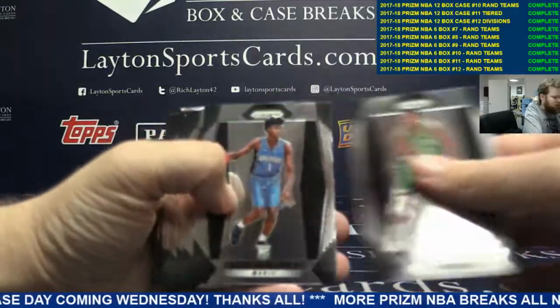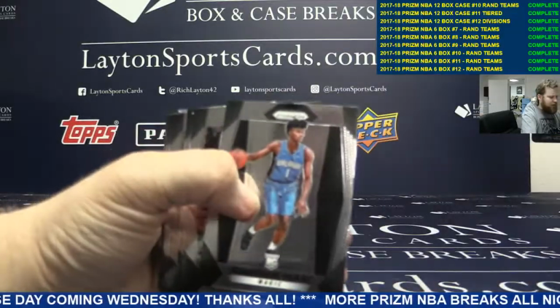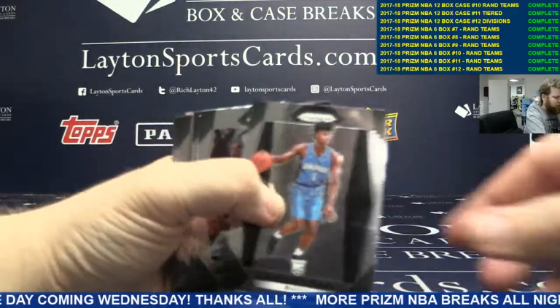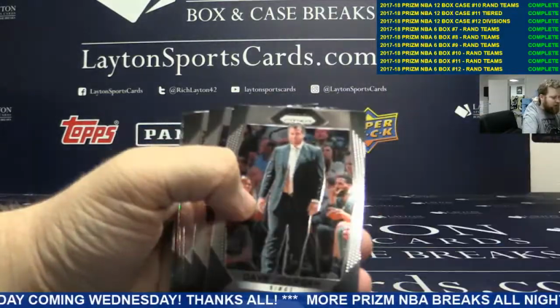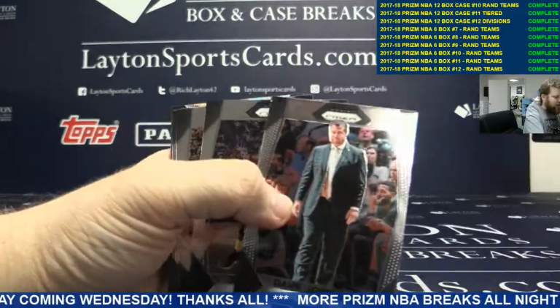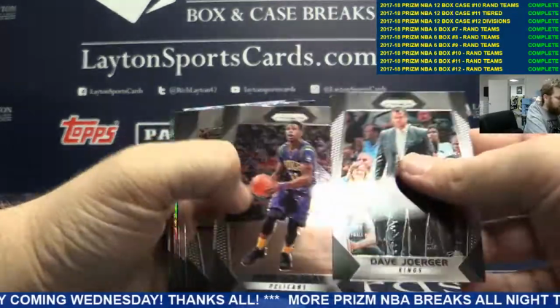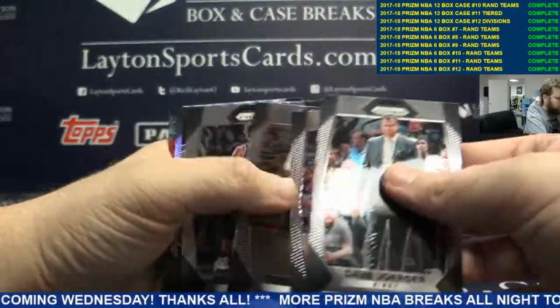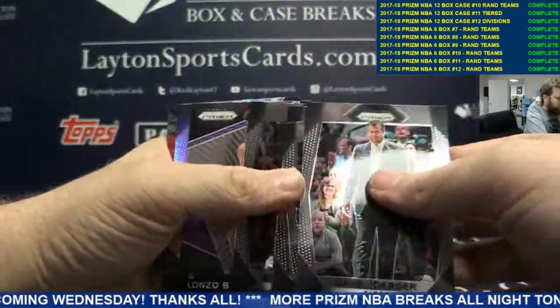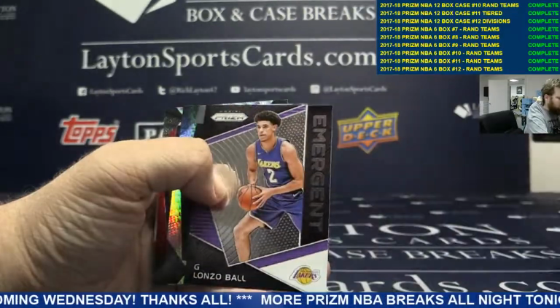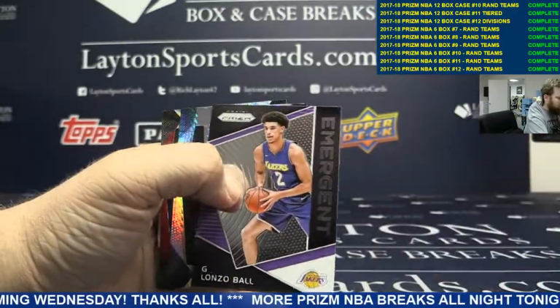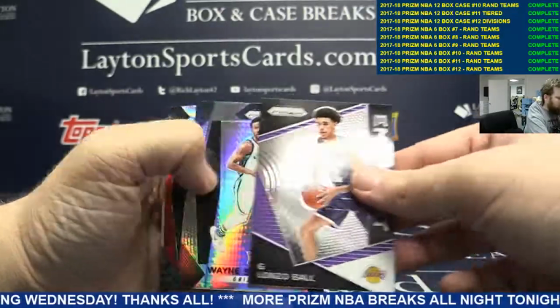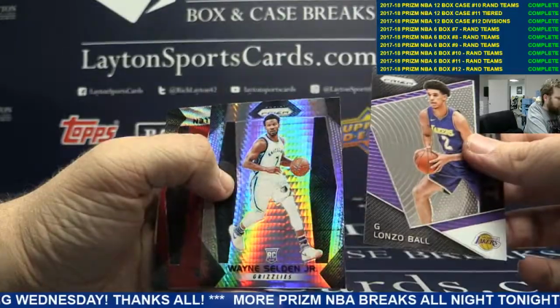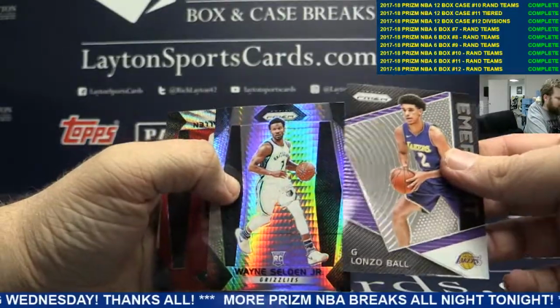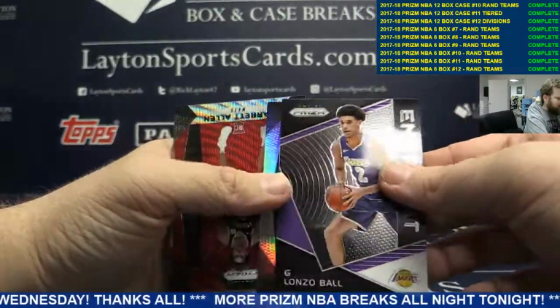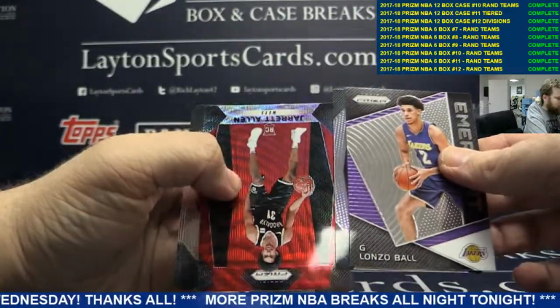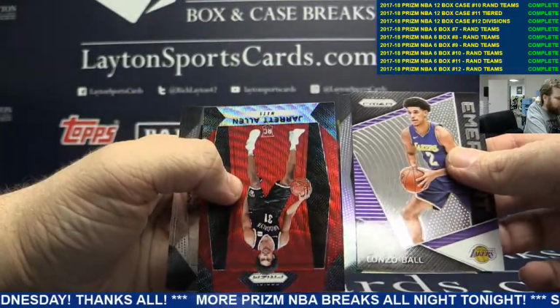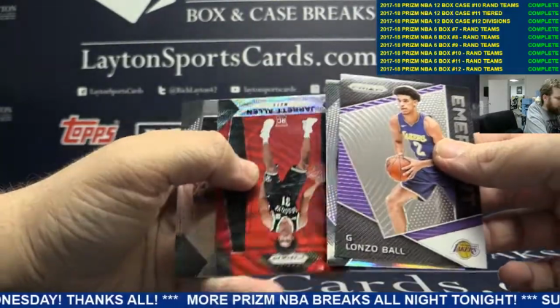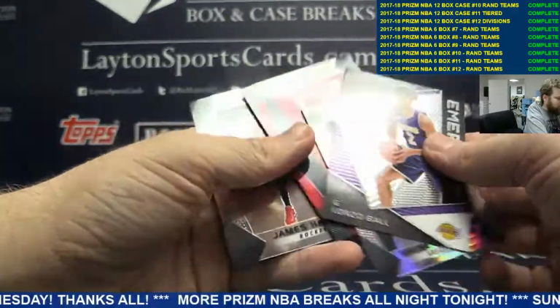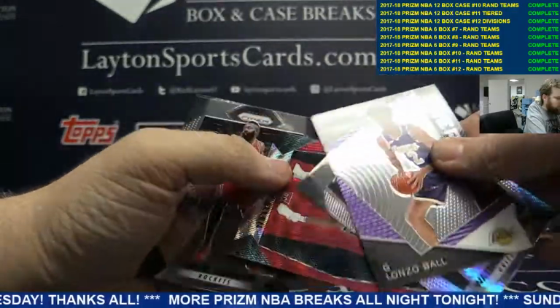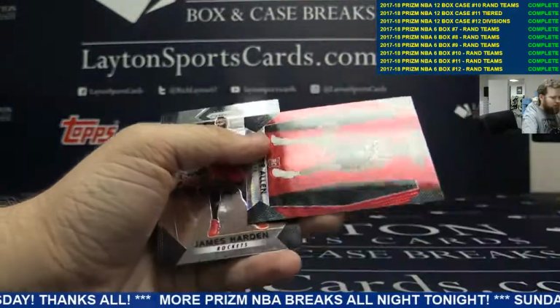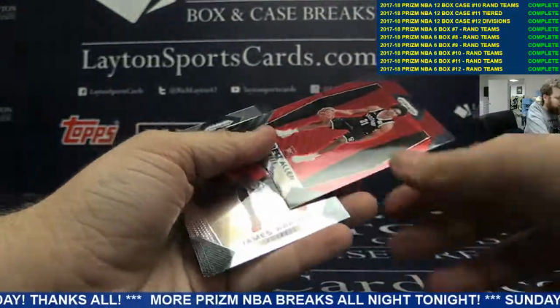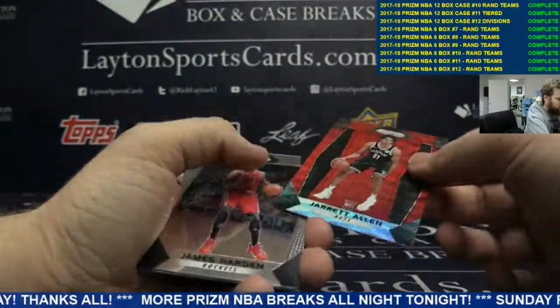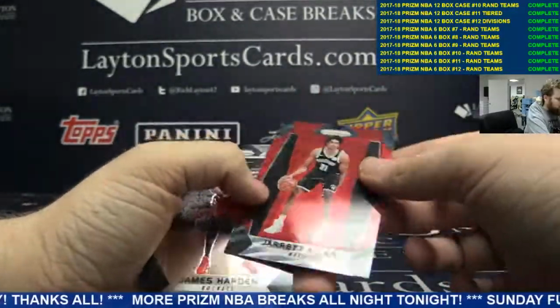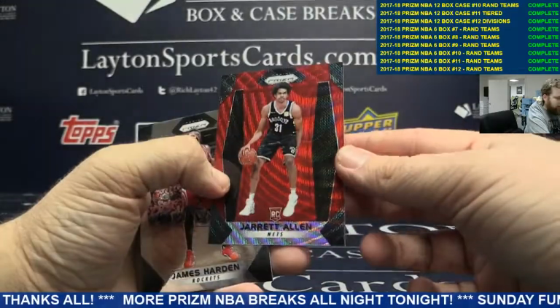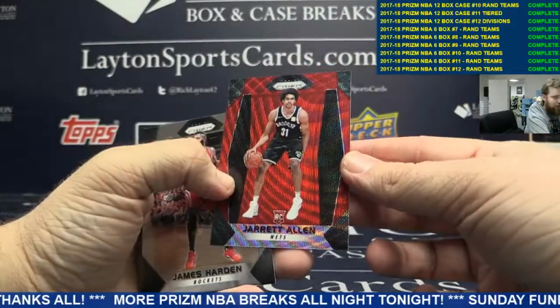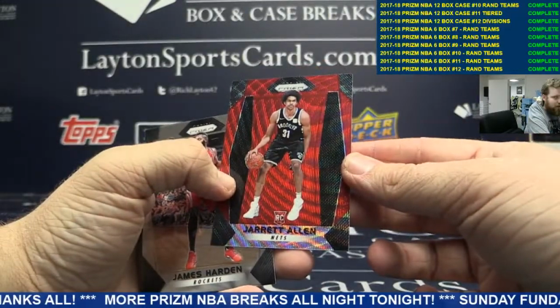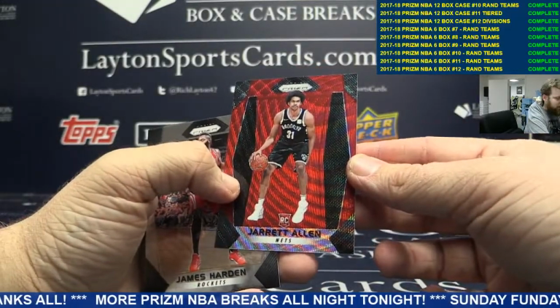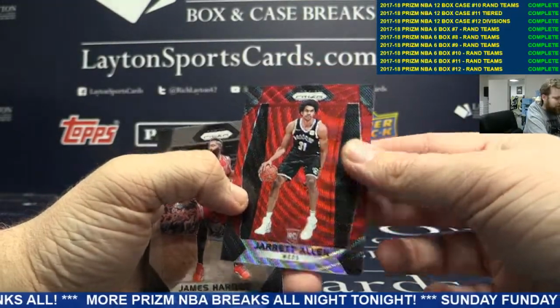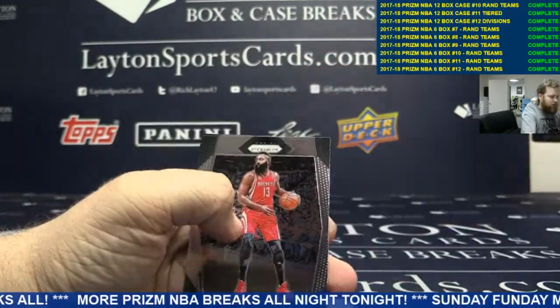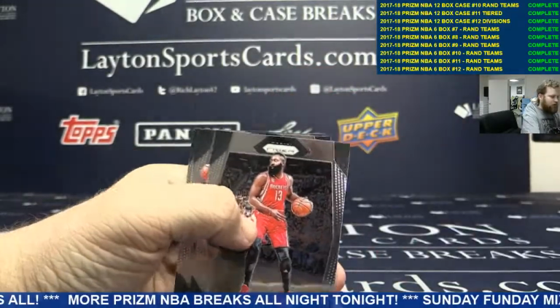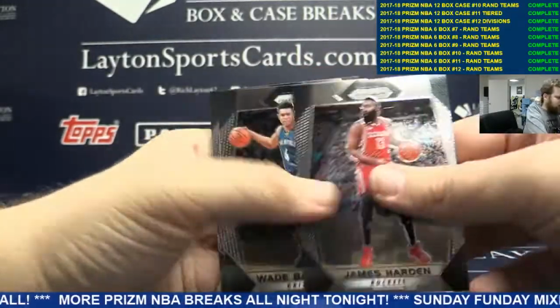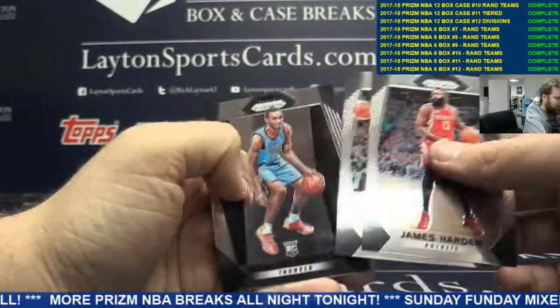Jason Tatum, Jonathan Isaac. We've got Lonzo Ball, Wayne Selden Jr., Jarrett Allen red on the back. Nice. Rookie Jarrett Allen.